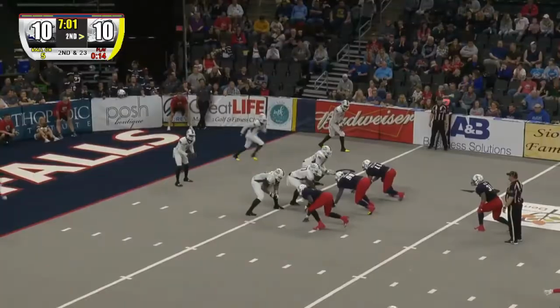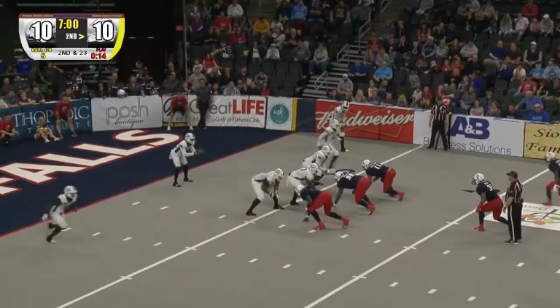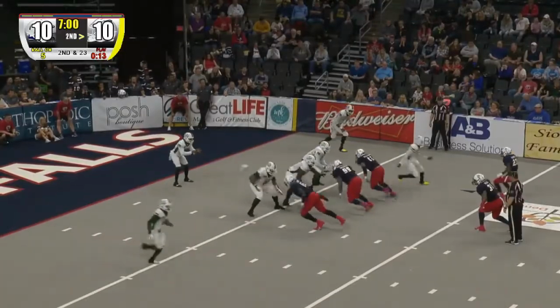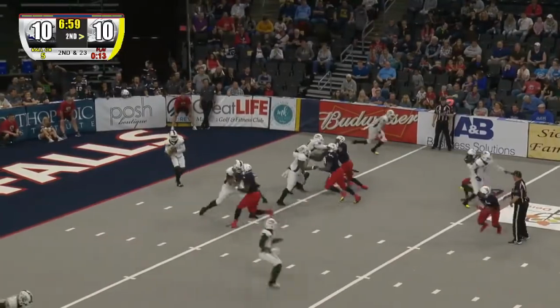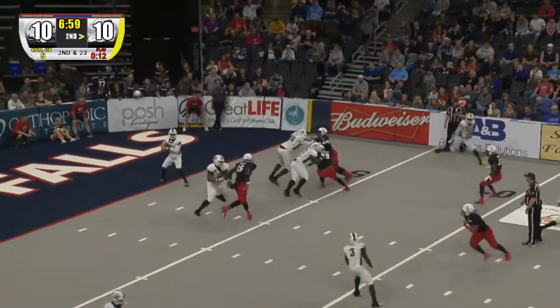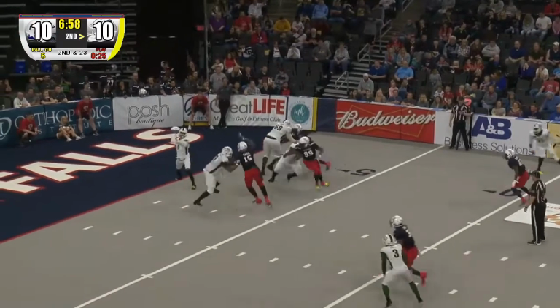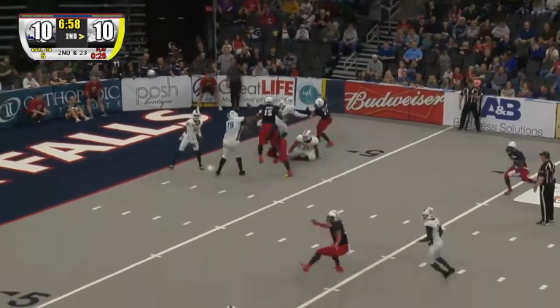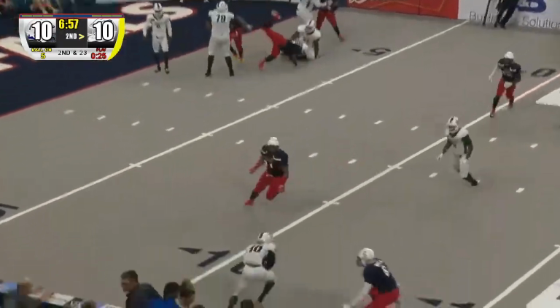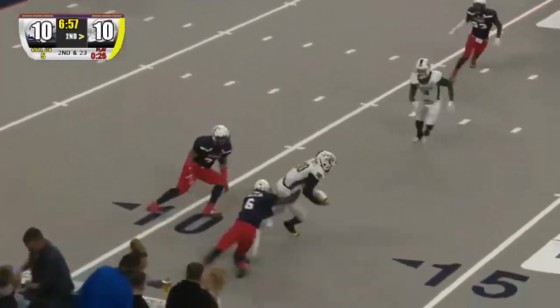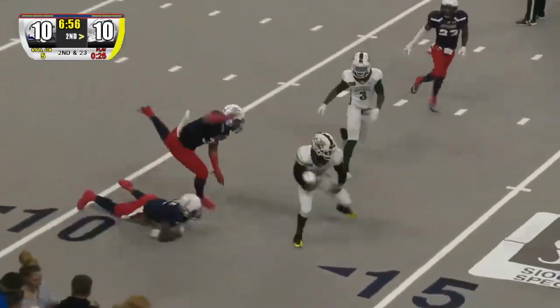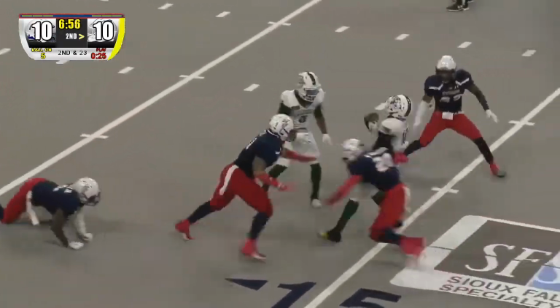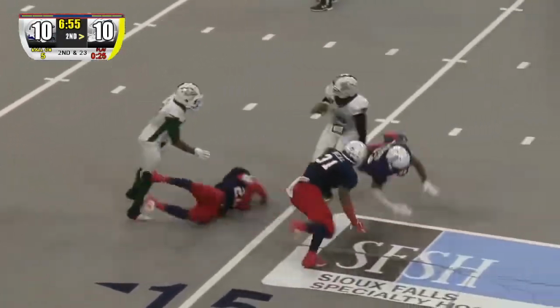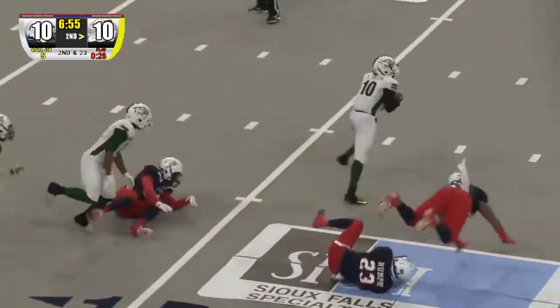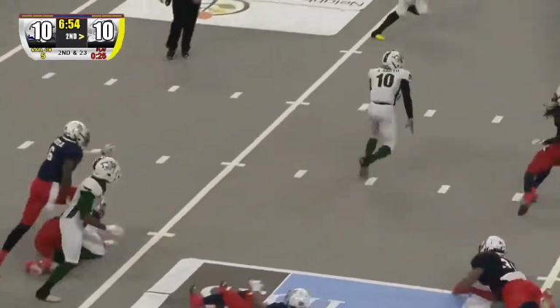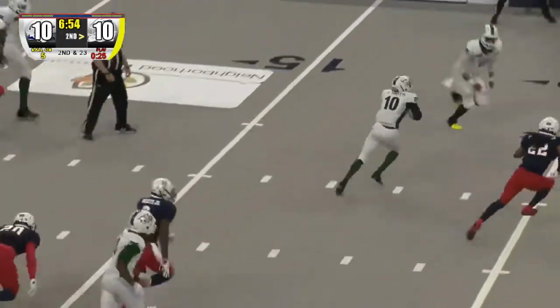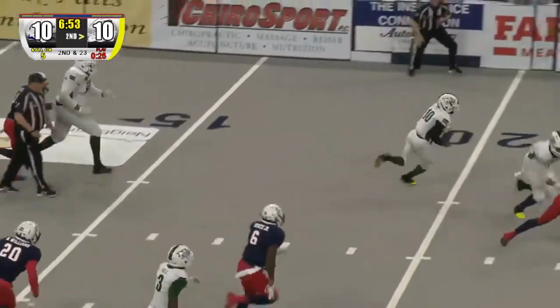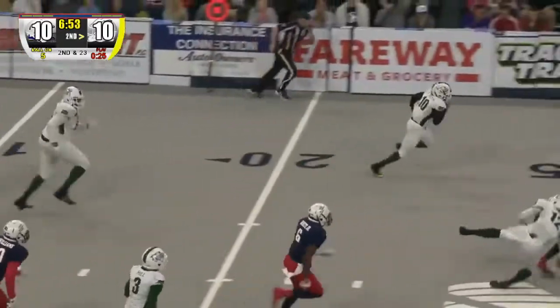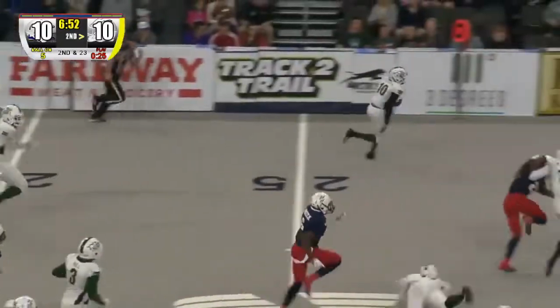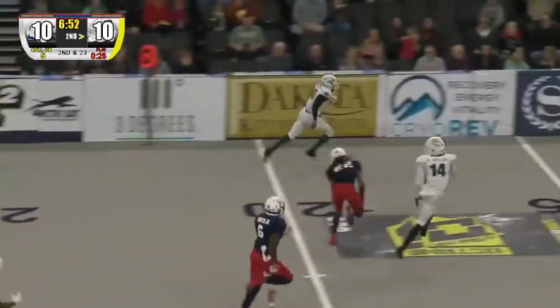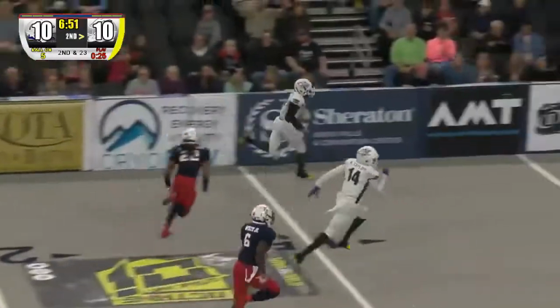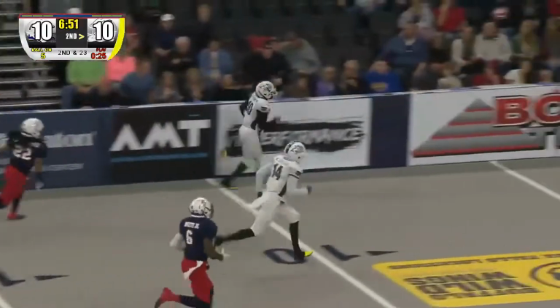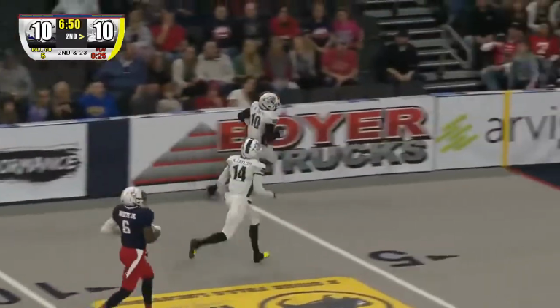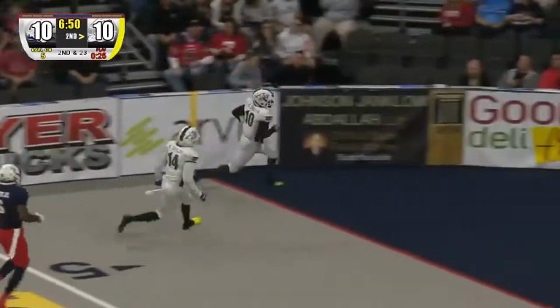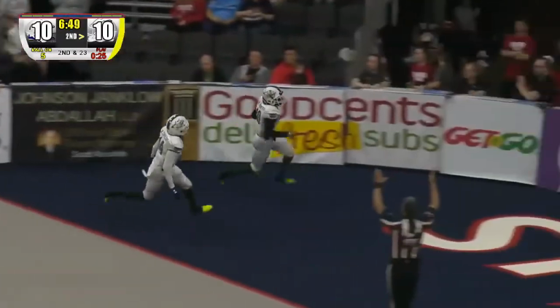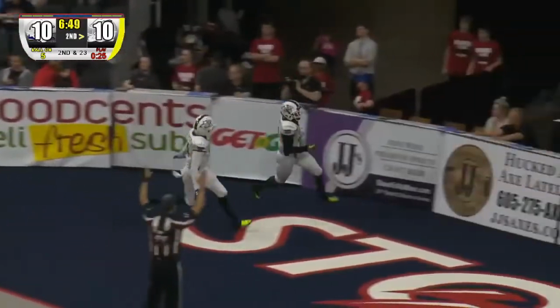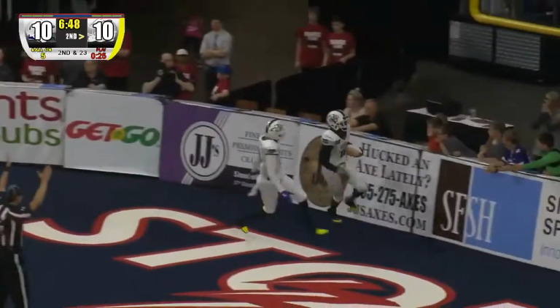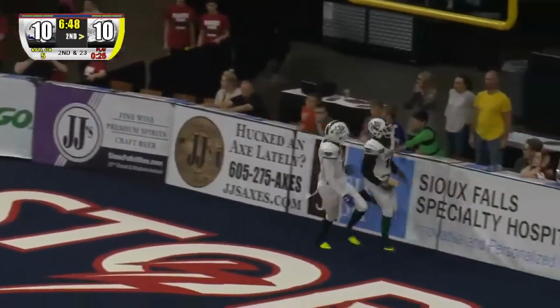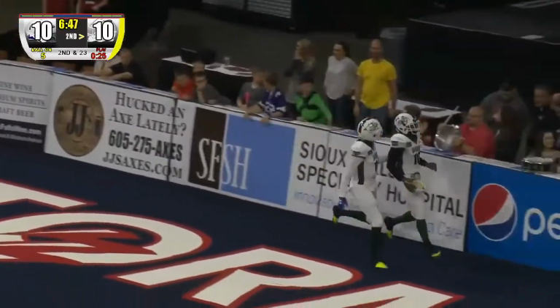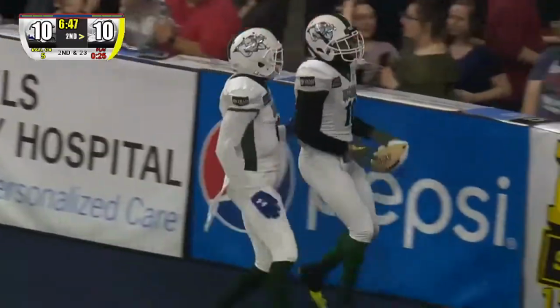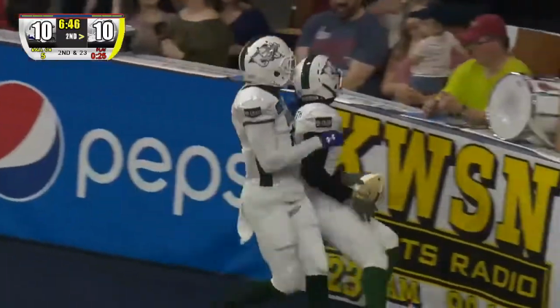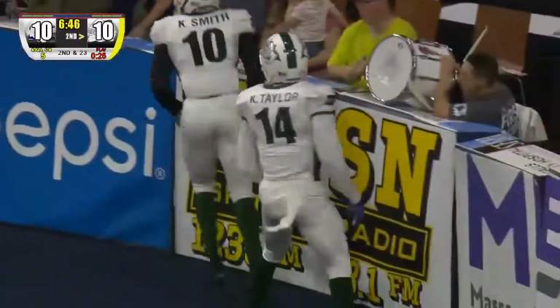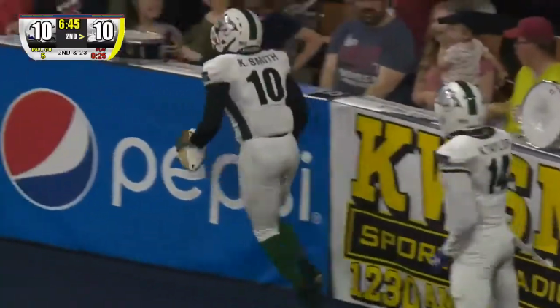Footman waiting for the snap, there it is, looking right all the way, fires it up, gets it there to Smith. Smith spins out of two tackles, he's at the 18, got some room — 25, 20, 15, 10 — goodbye! Touchdown, Kislo Smith!